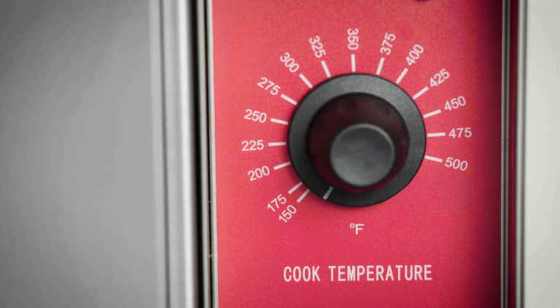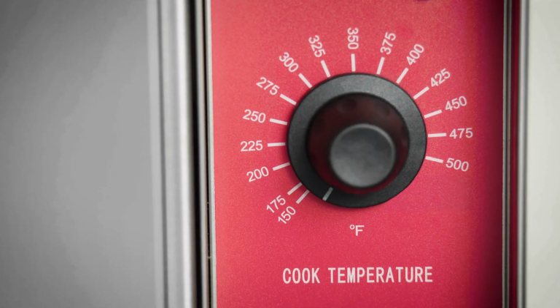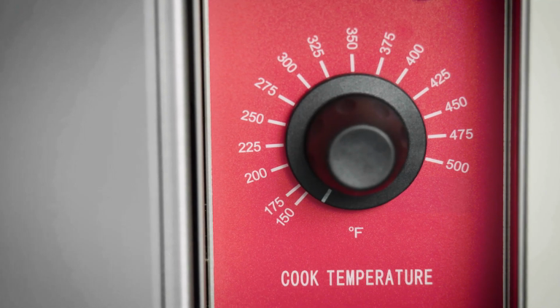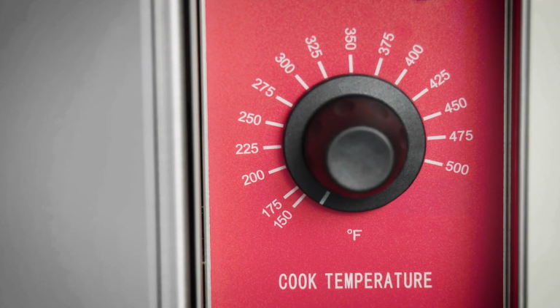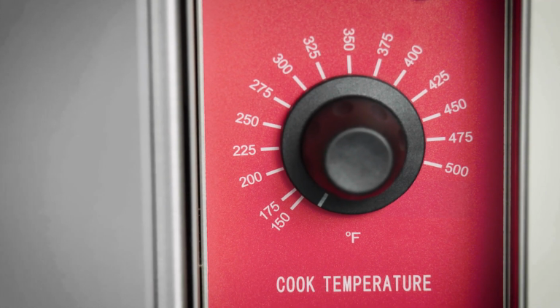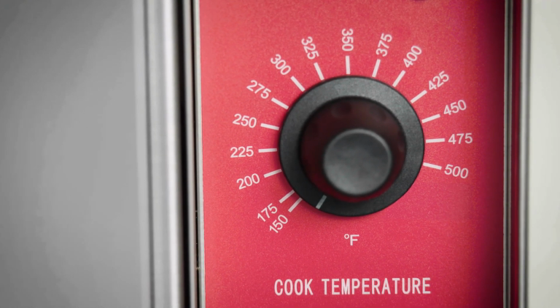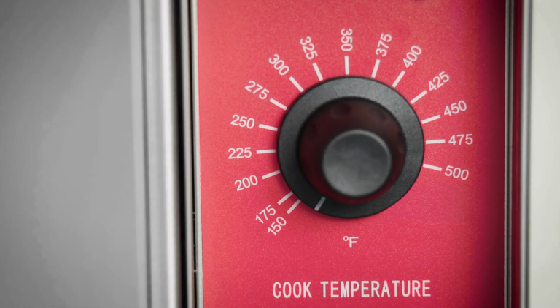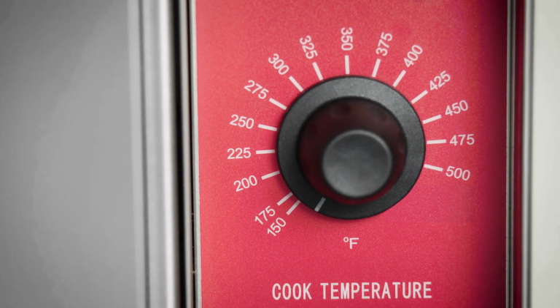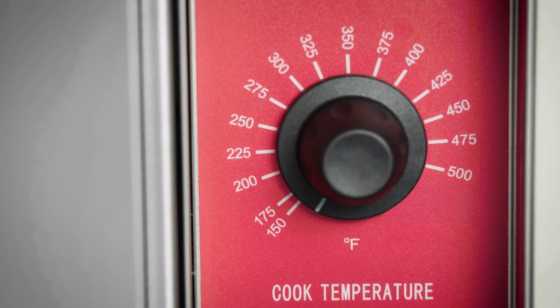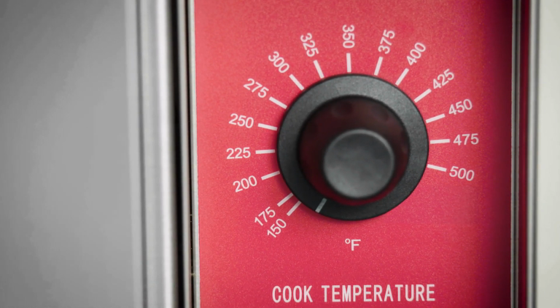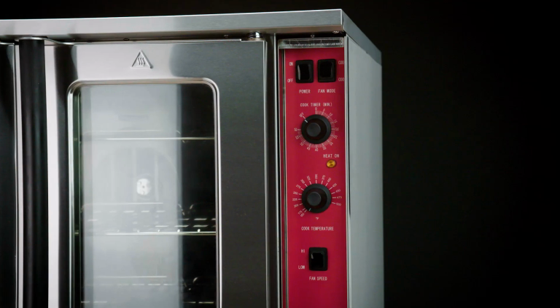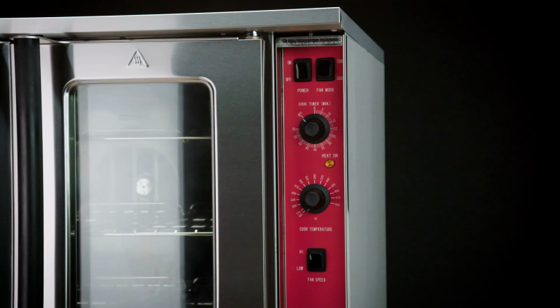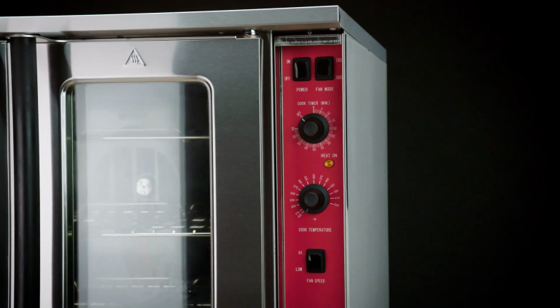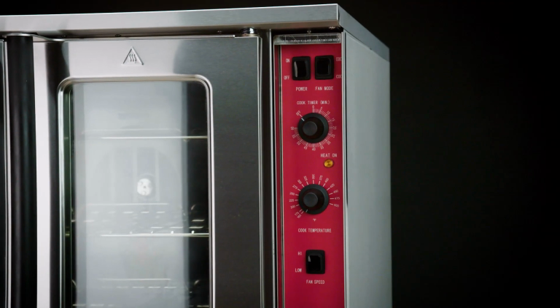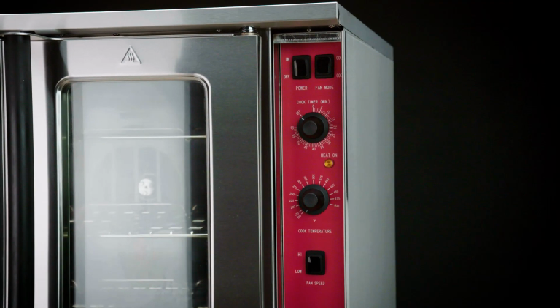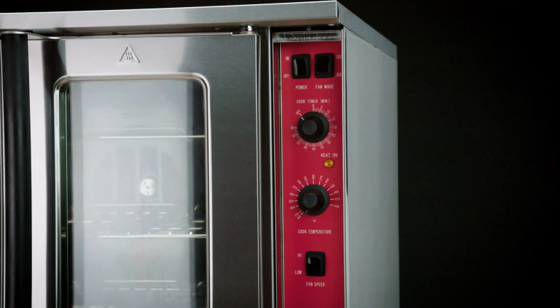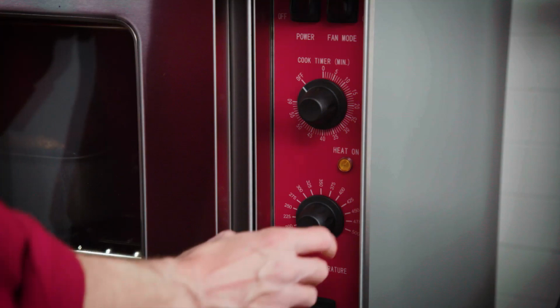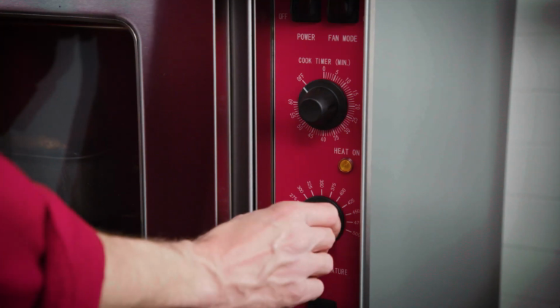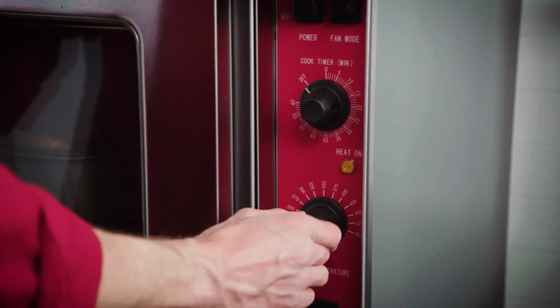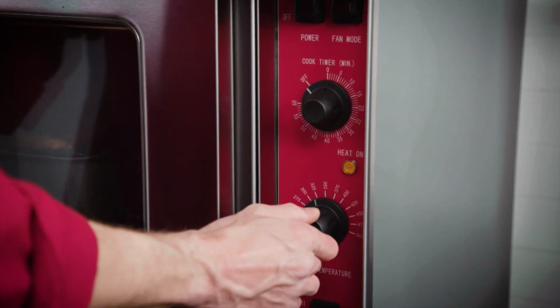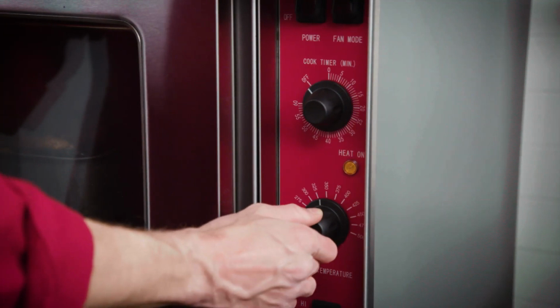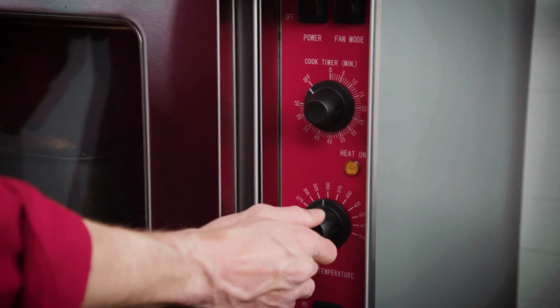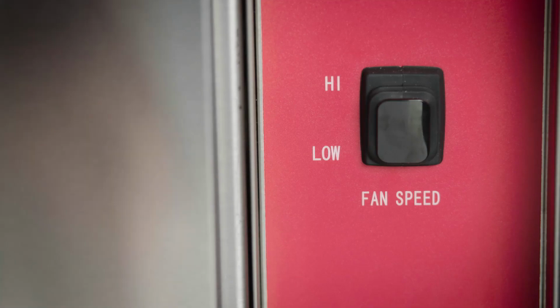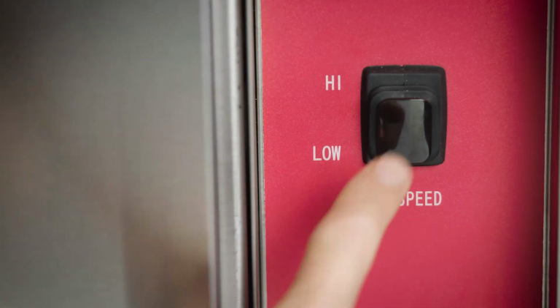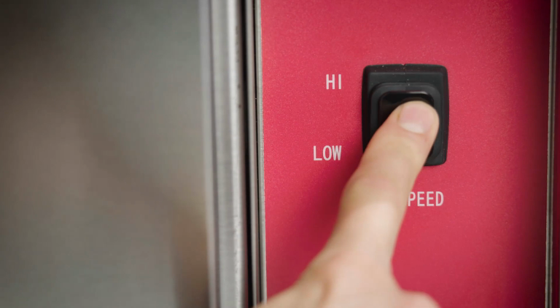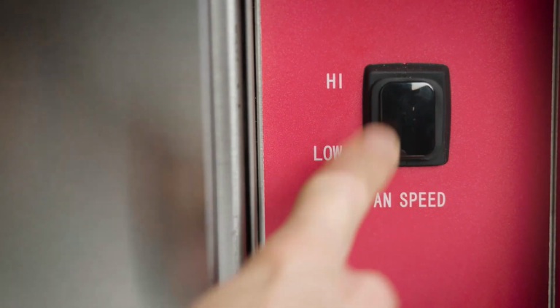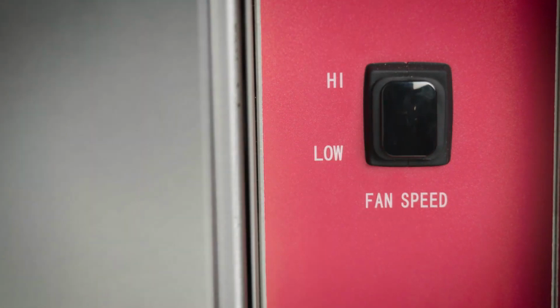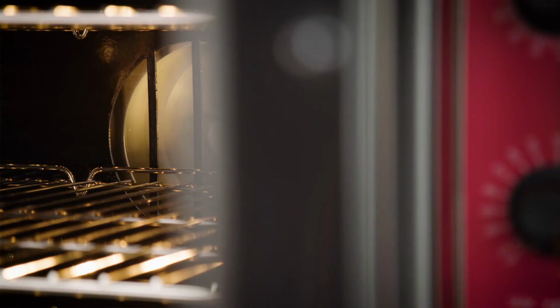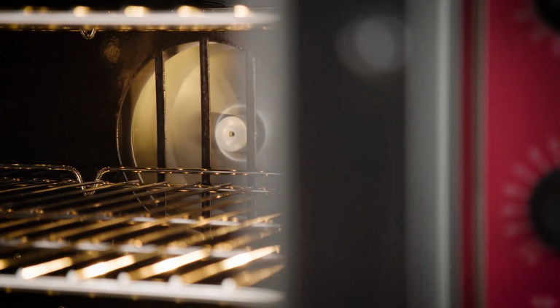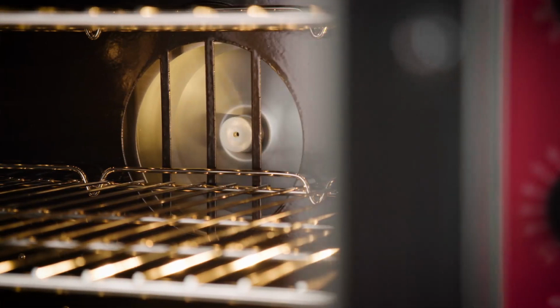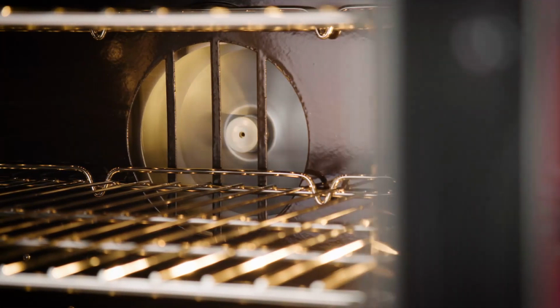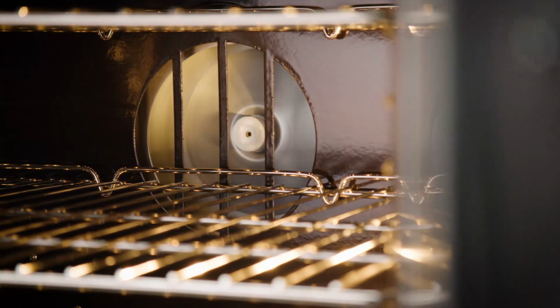They operate at 150 to 500 degrees Fahrenheit. Each cavity temperature is adjustable using dial controls. The cavities also include a dual-mode, two-speed fan to promote uniform heating.